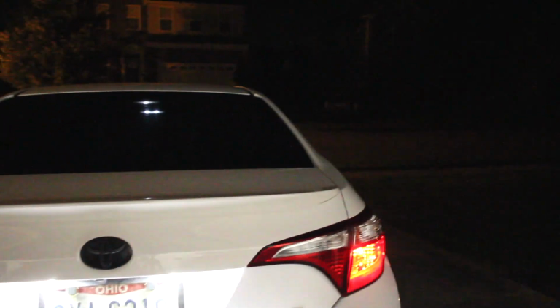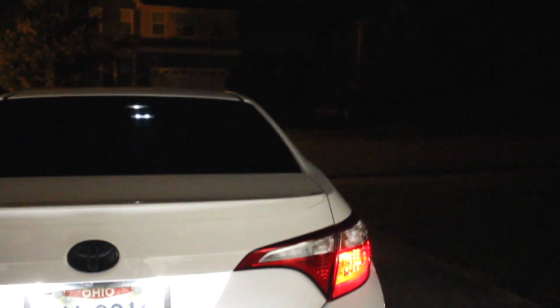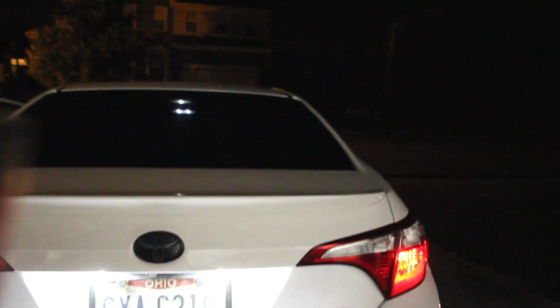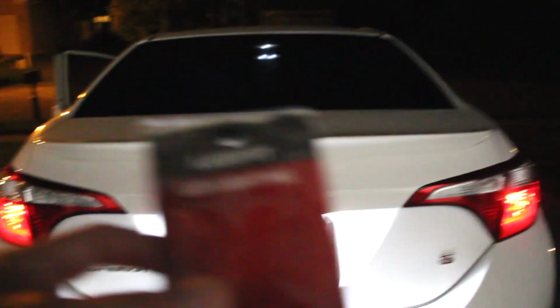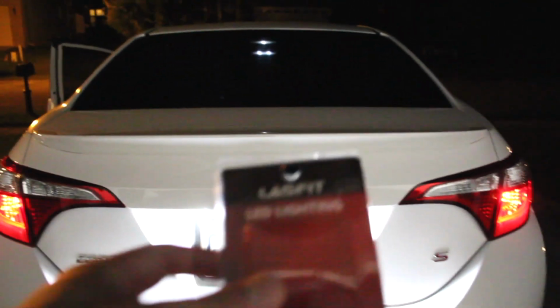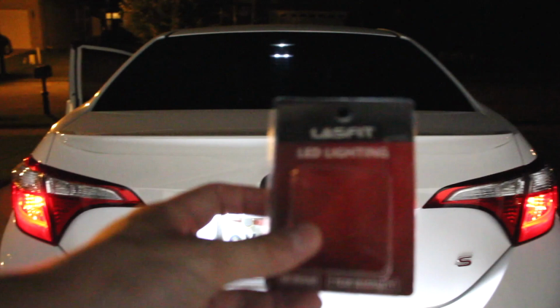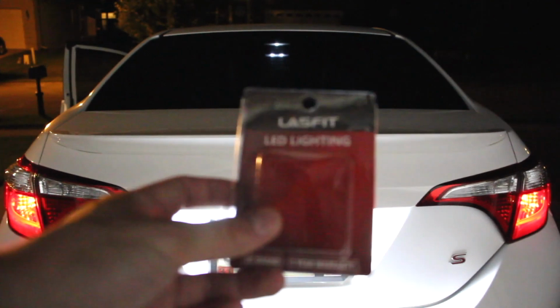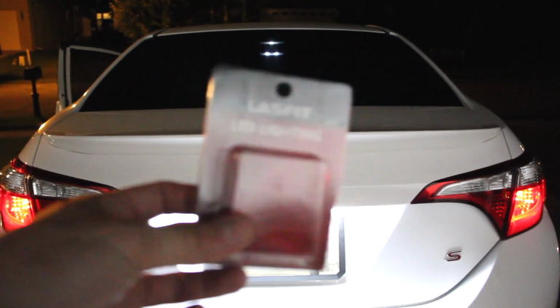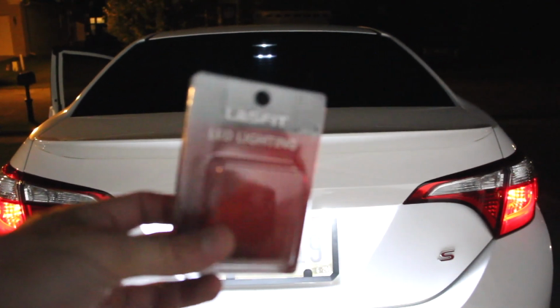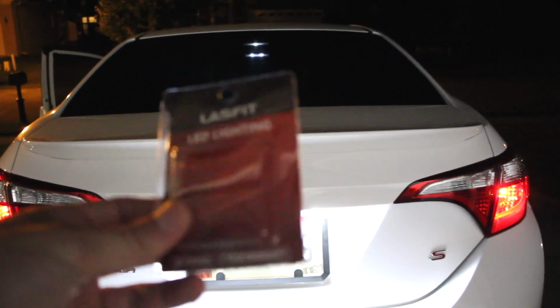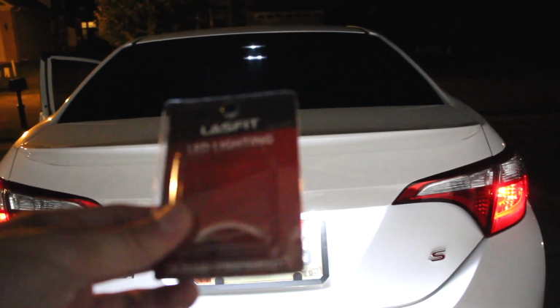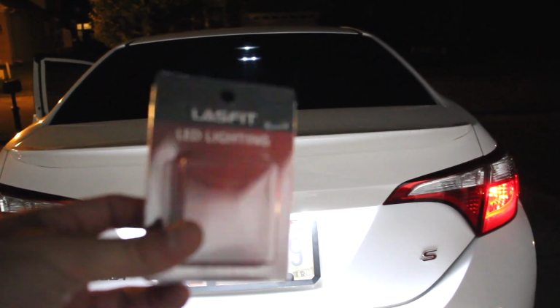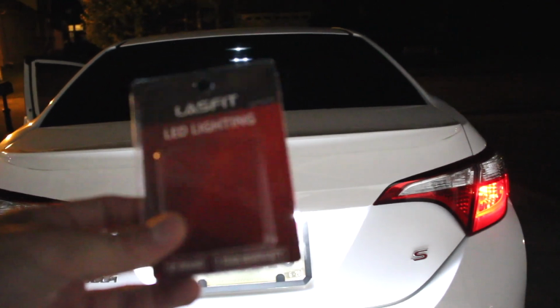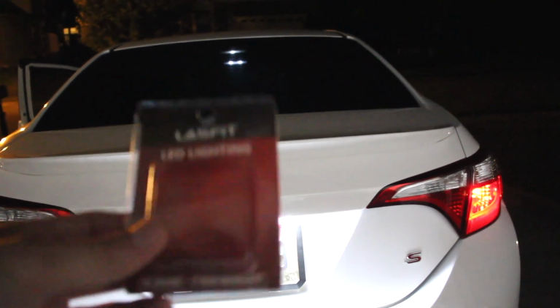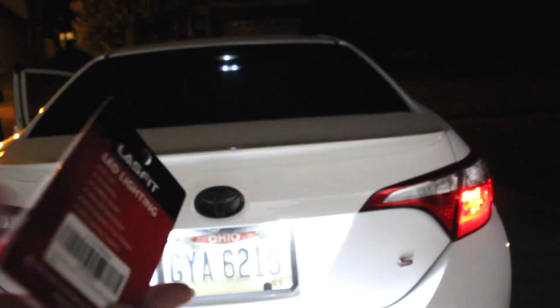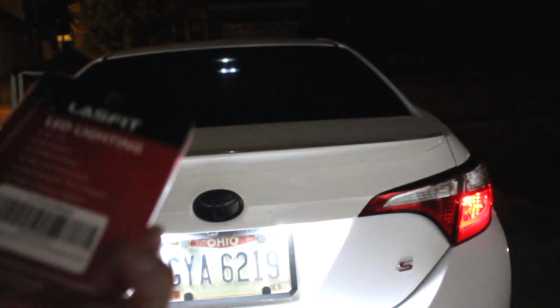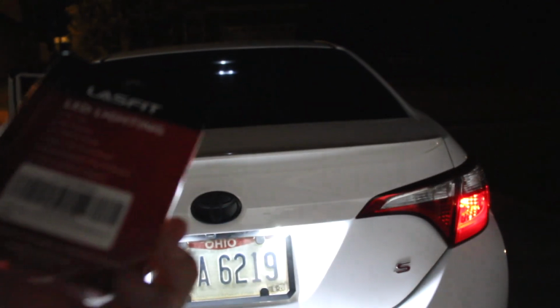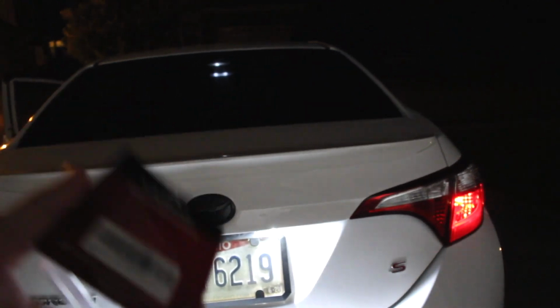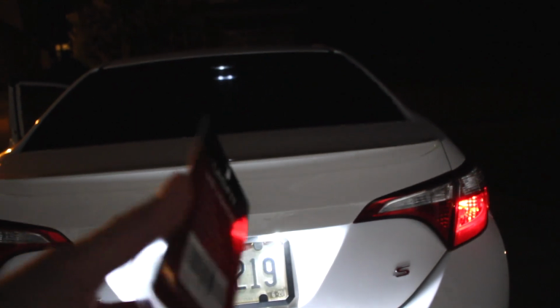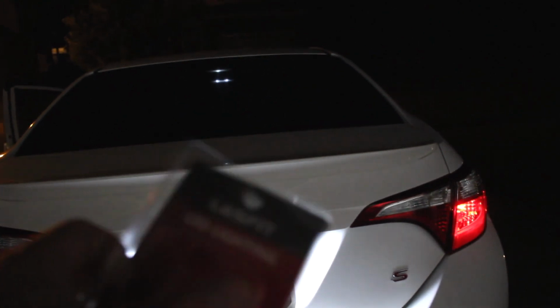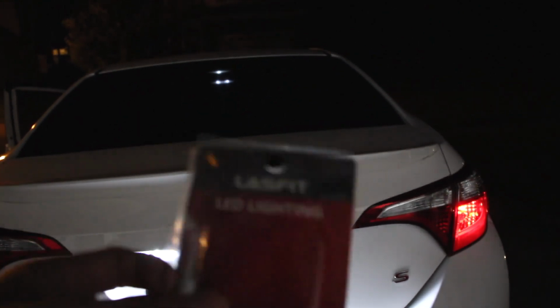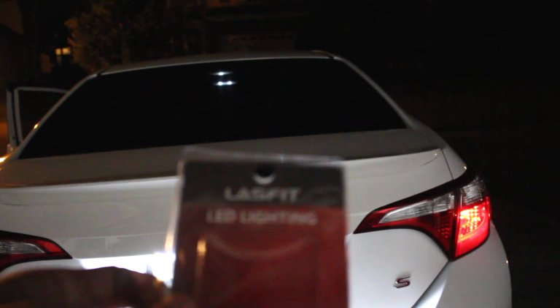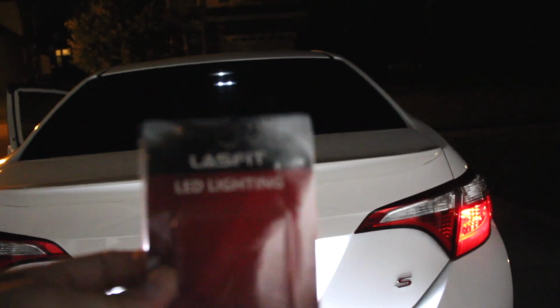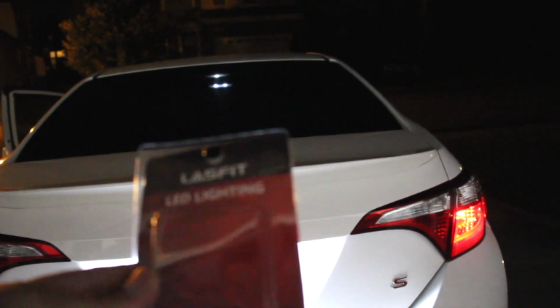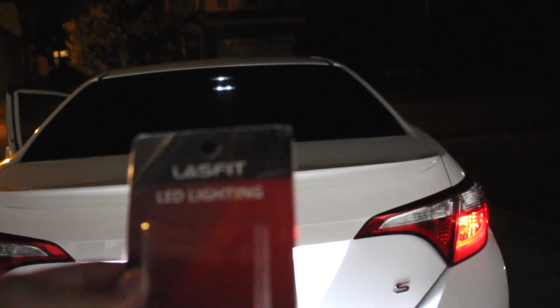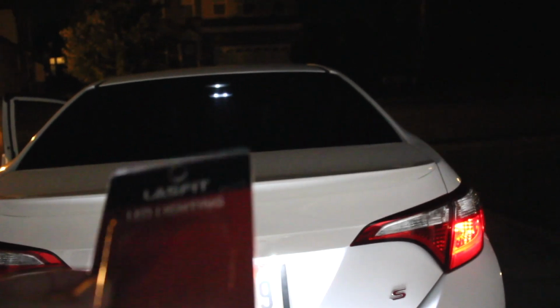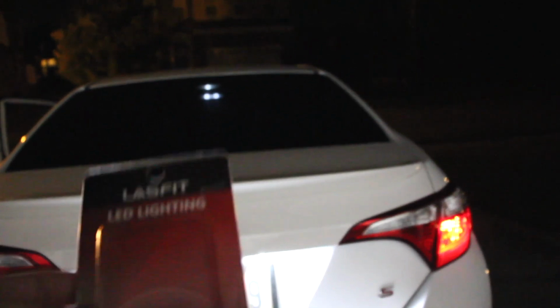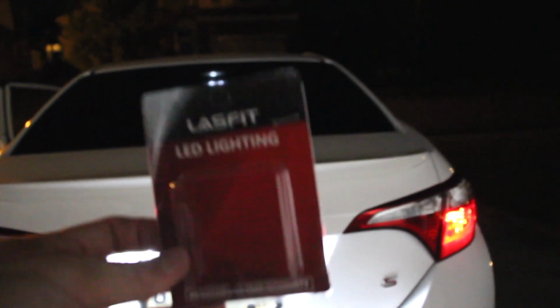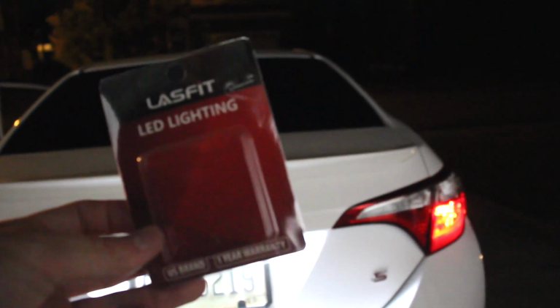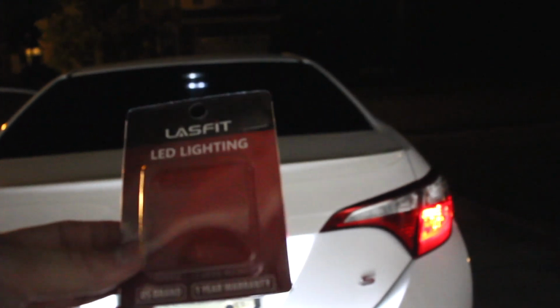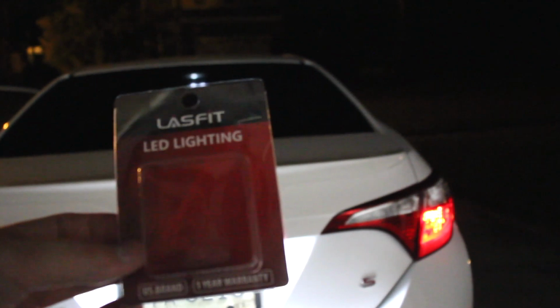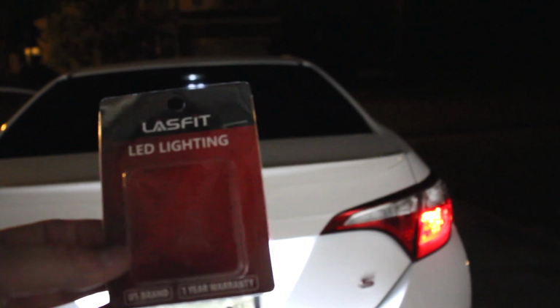I will put the link below — I got it on eBay, so if you really want it you can go ahead and purchase. Yeah, these are pretty good LEDs.